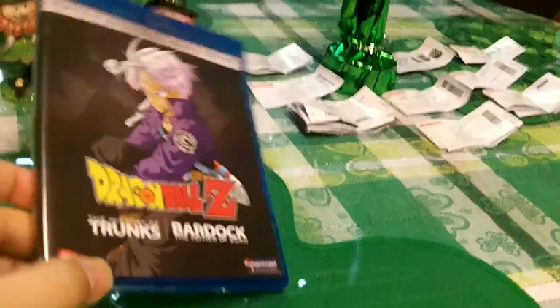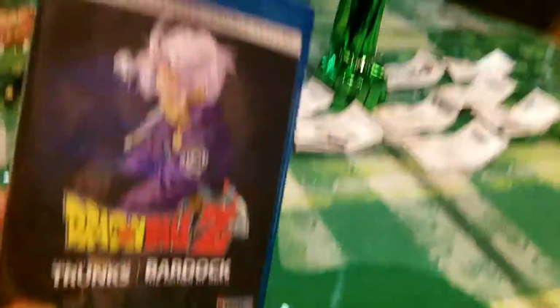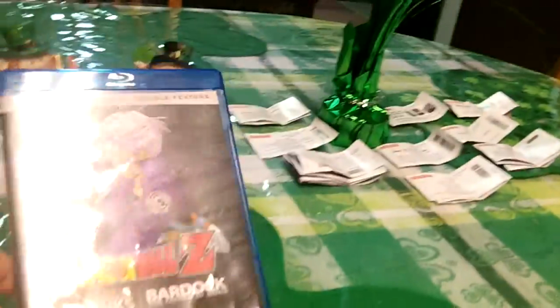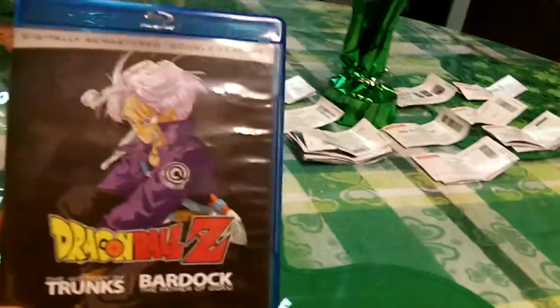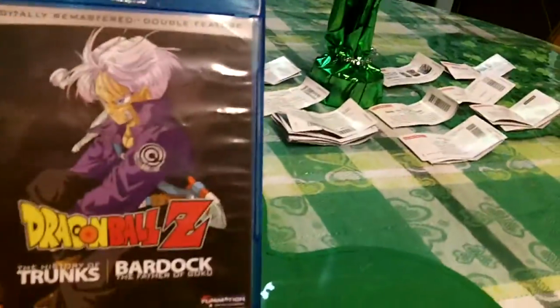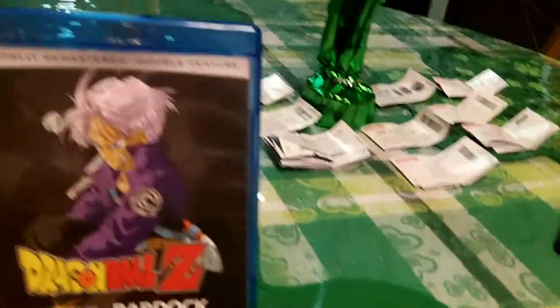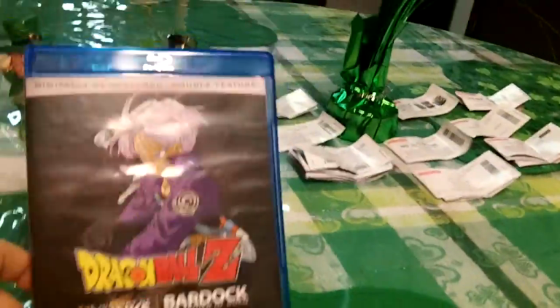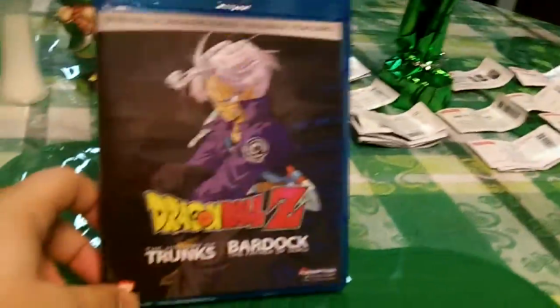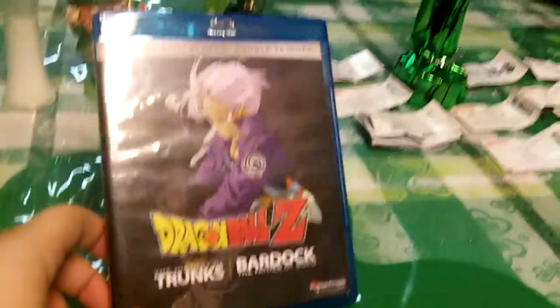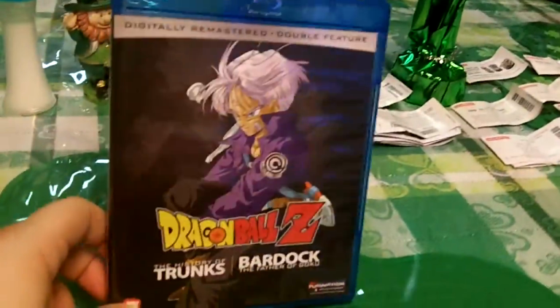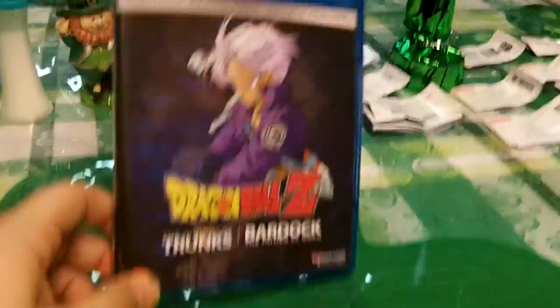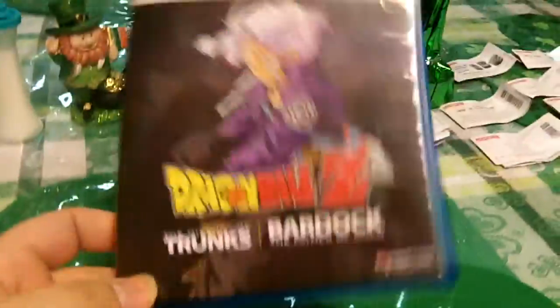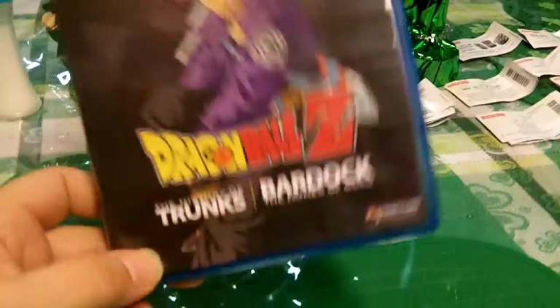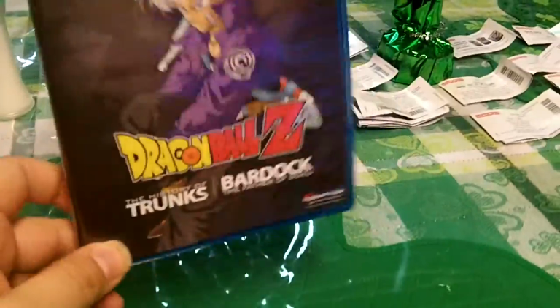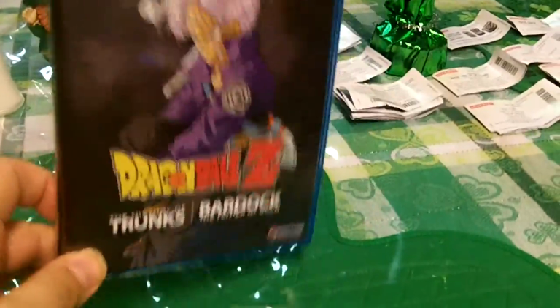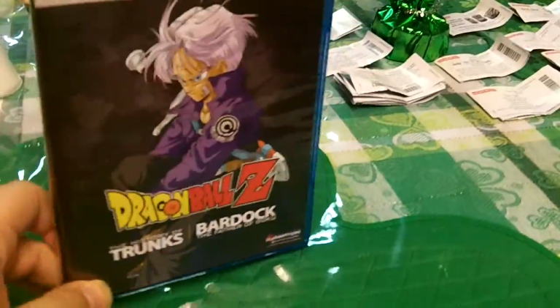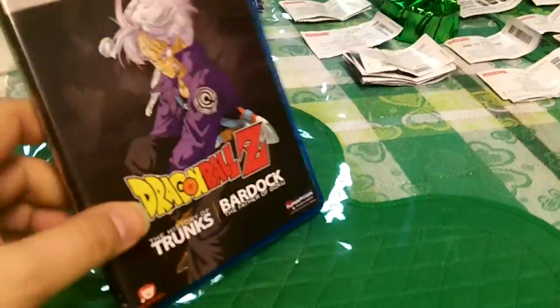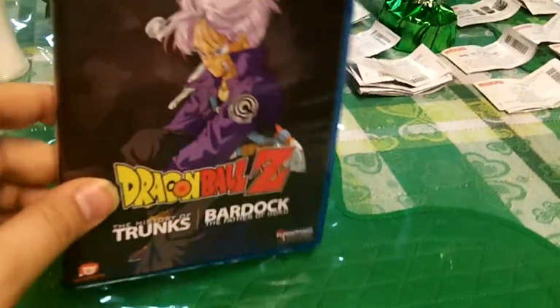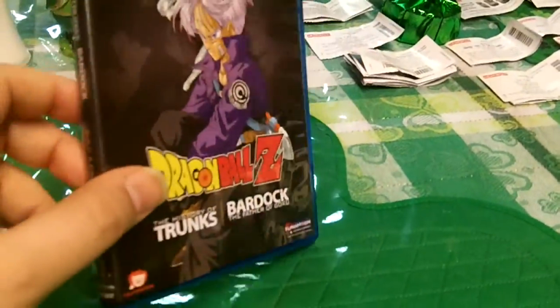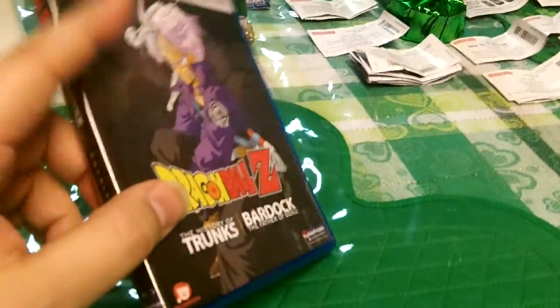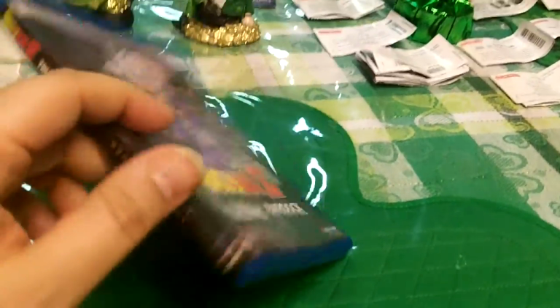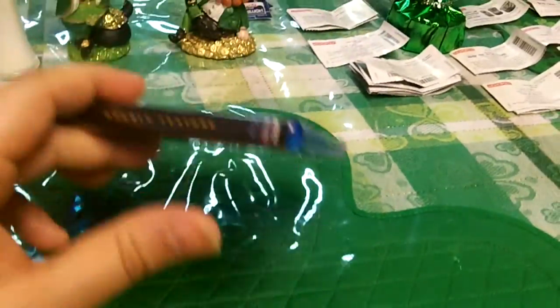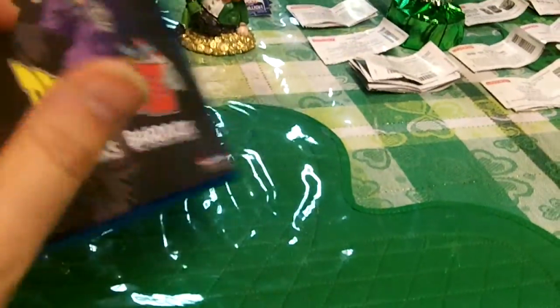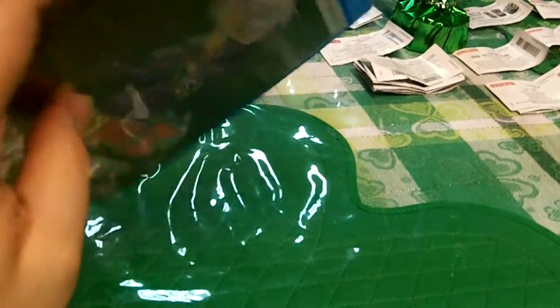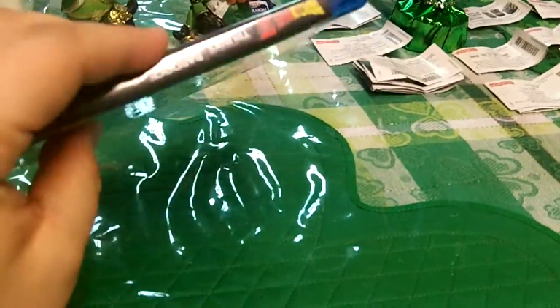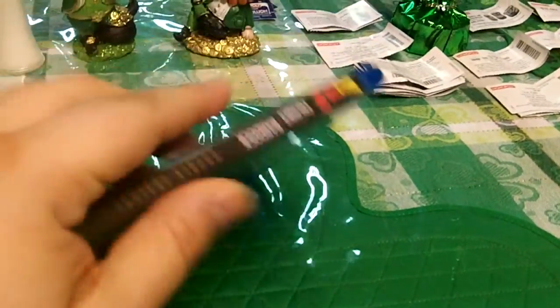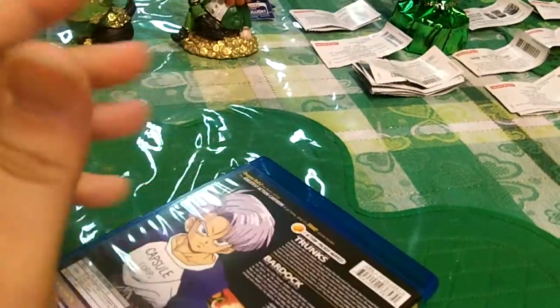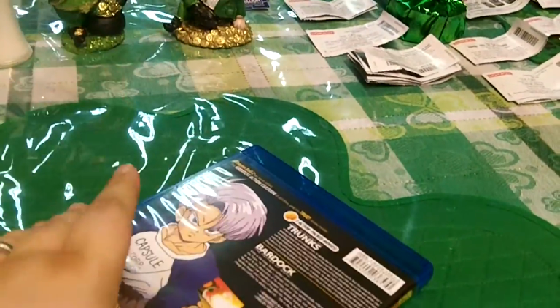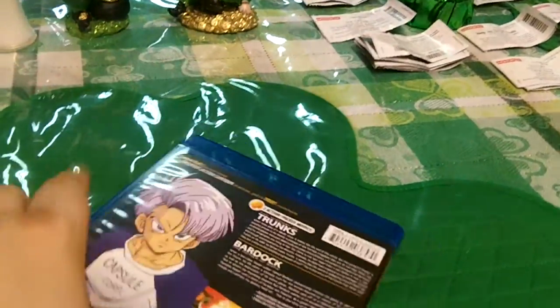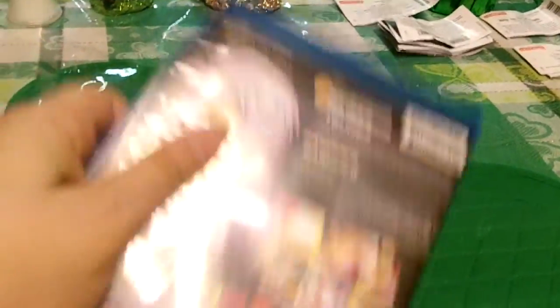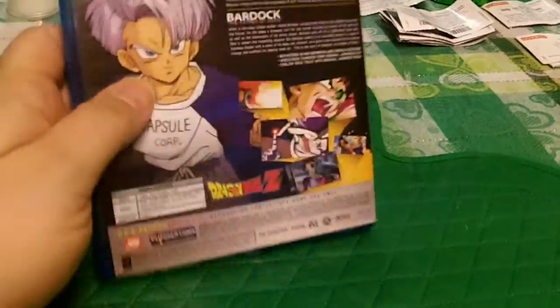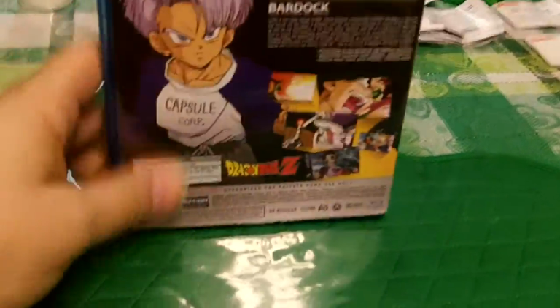Everything Dragon Ball. Every series — Z, Kai, Super, GT, the movies, the original Dragon Ball, whatever.